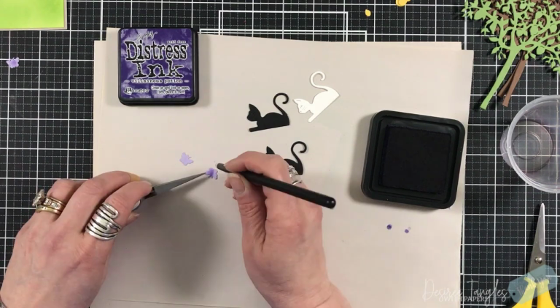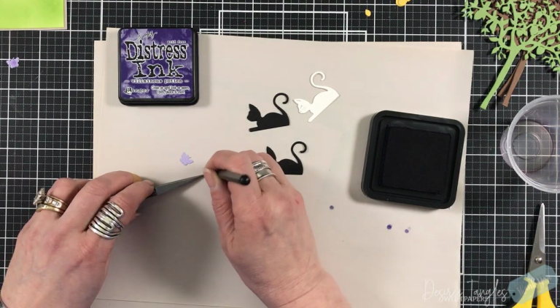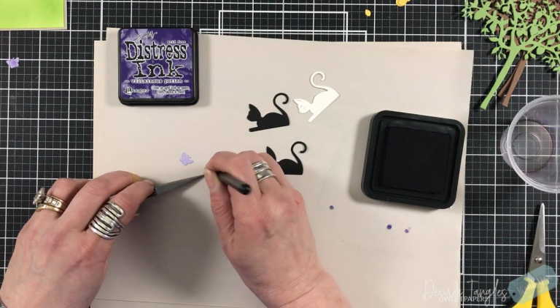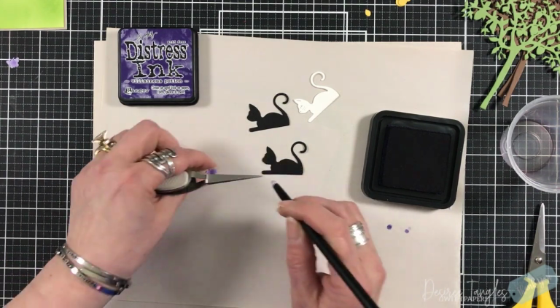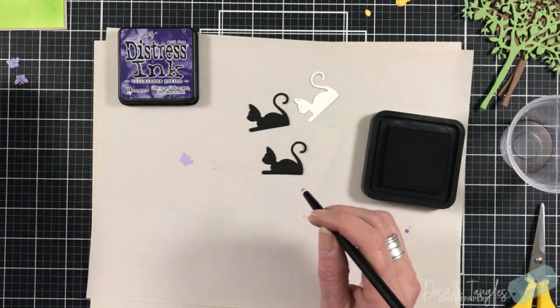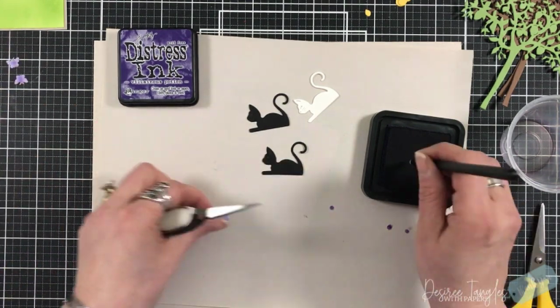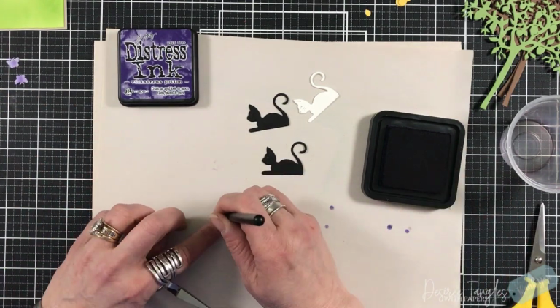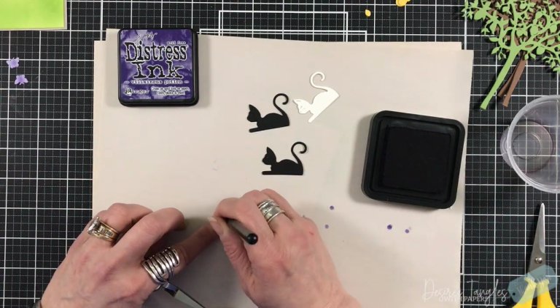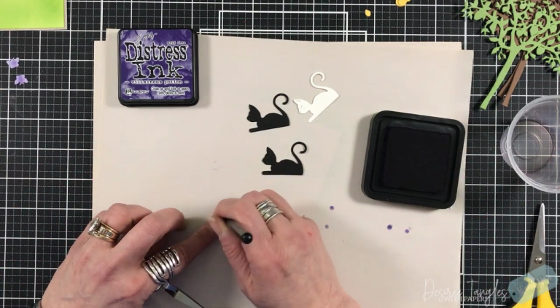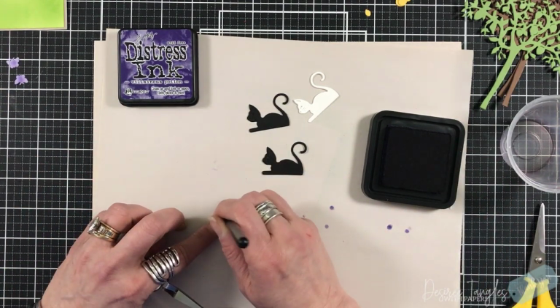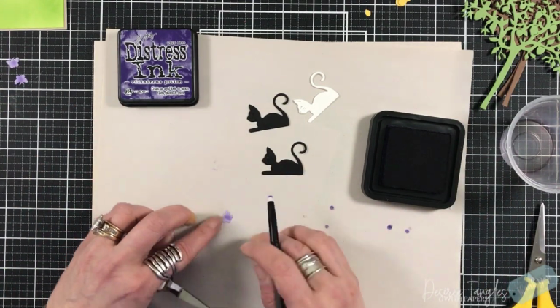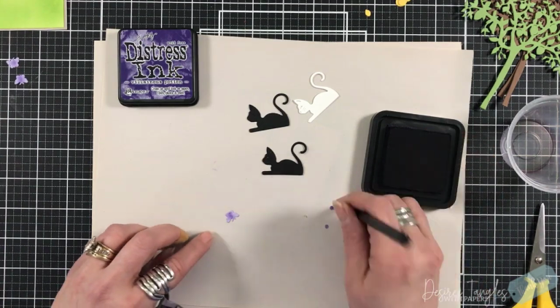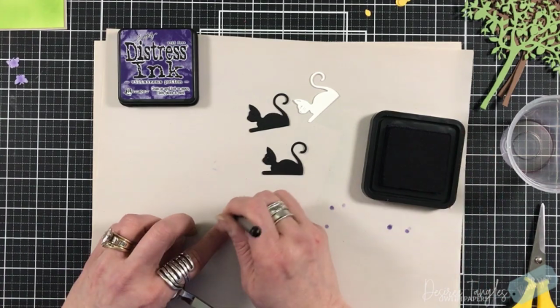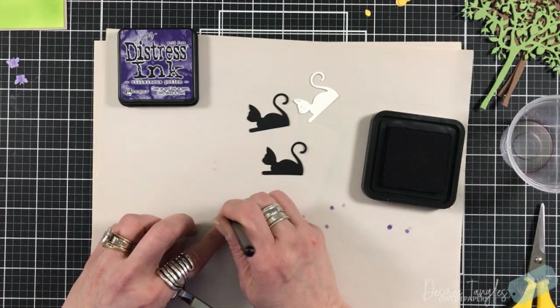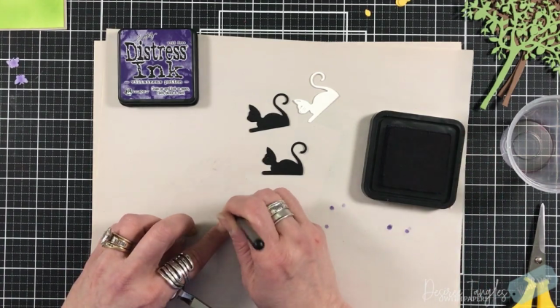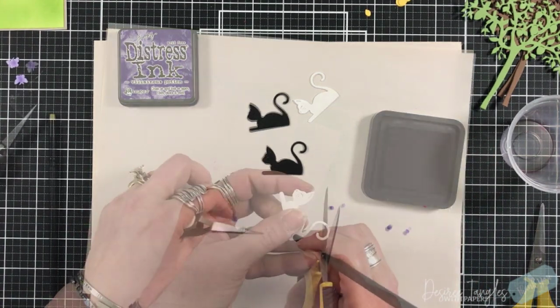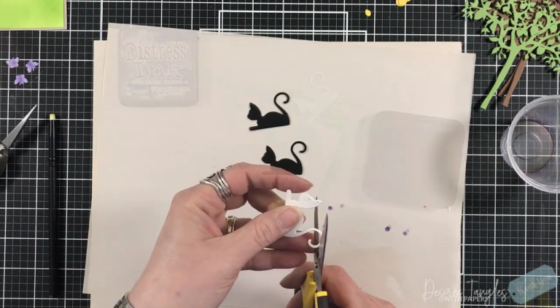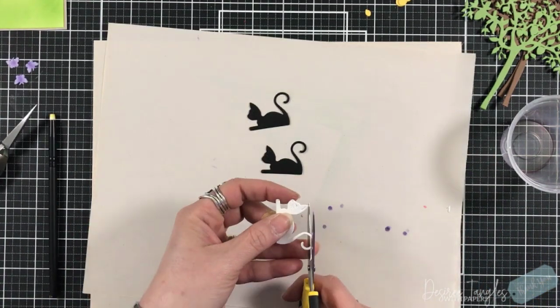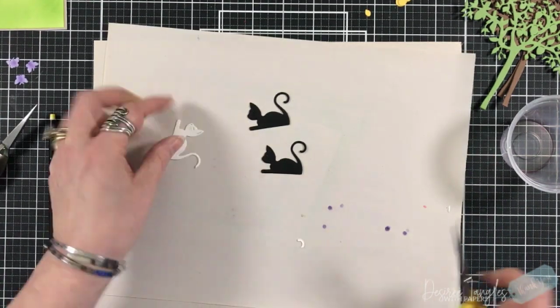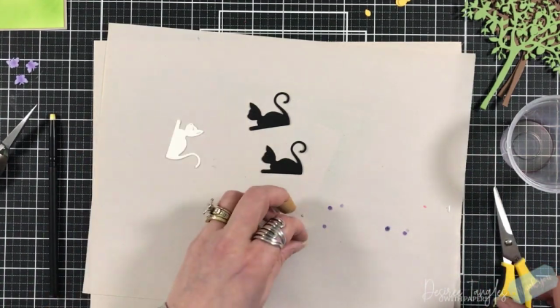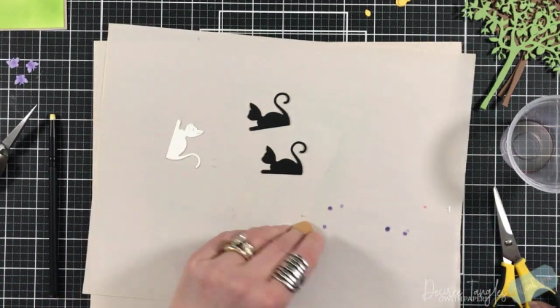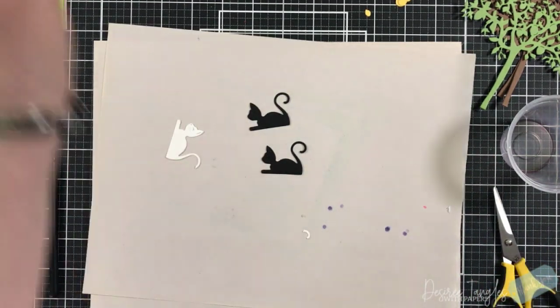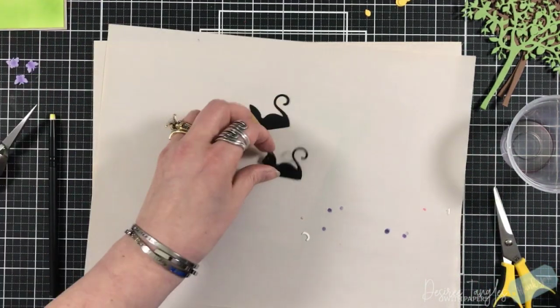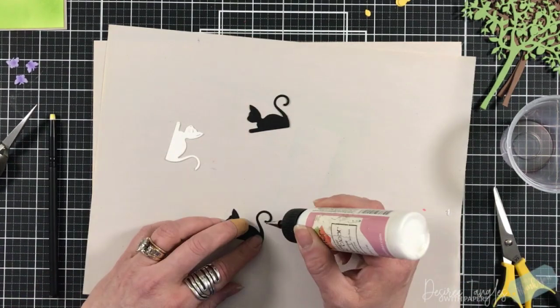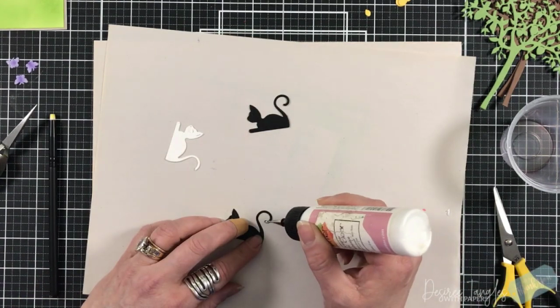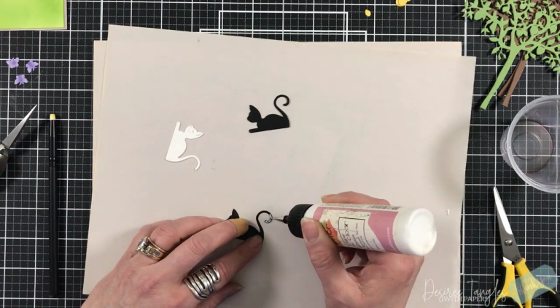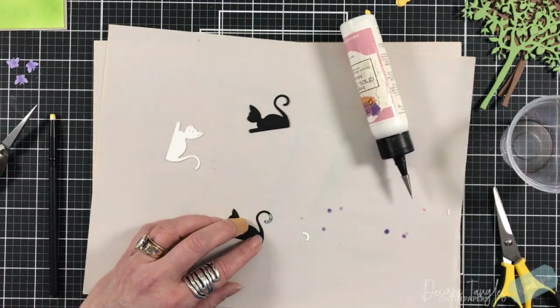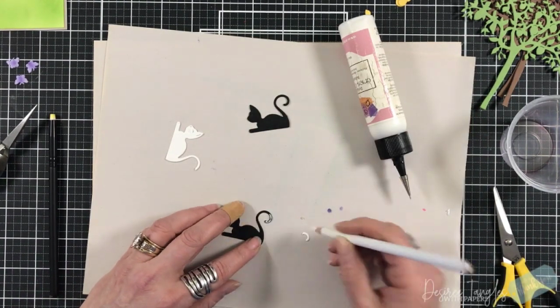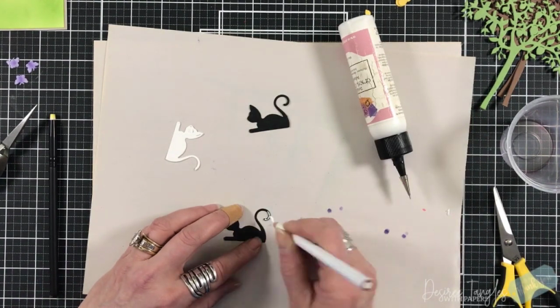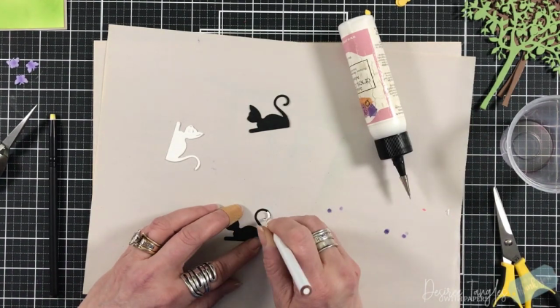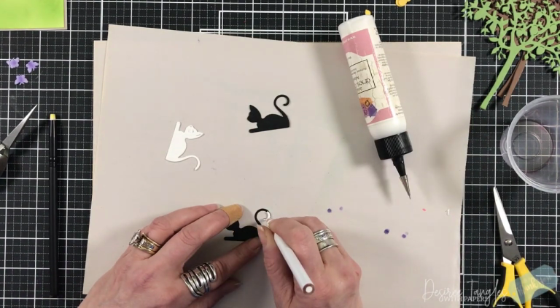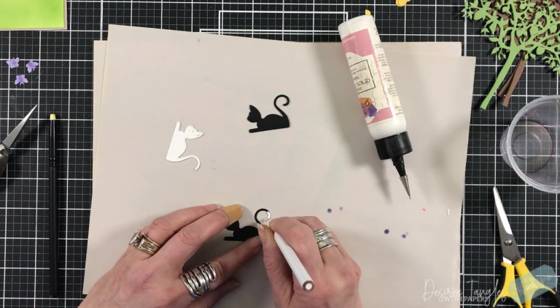I also die cut three butterflies from purple cardstock, and then I'm coming in with a small blender brush just to add a little bit of purple in the center to give them some shading.